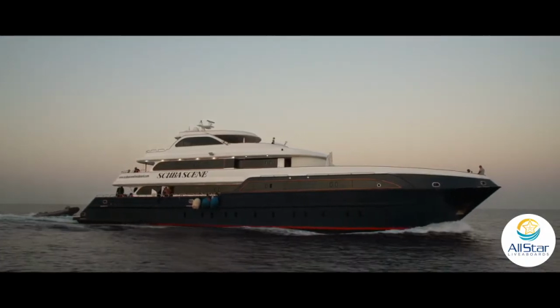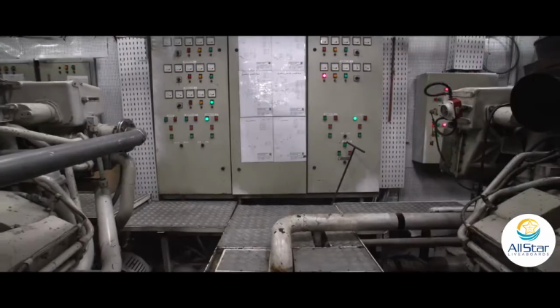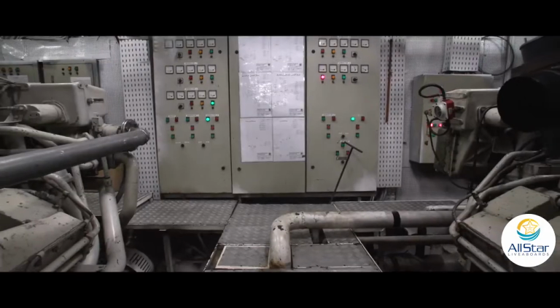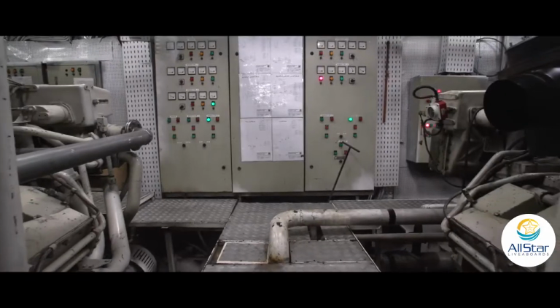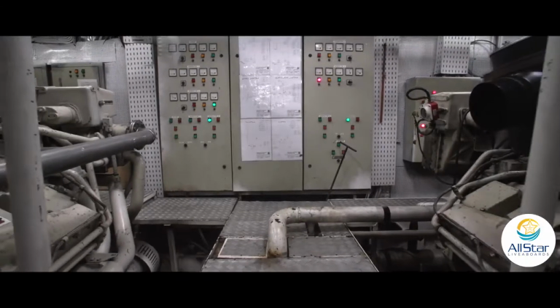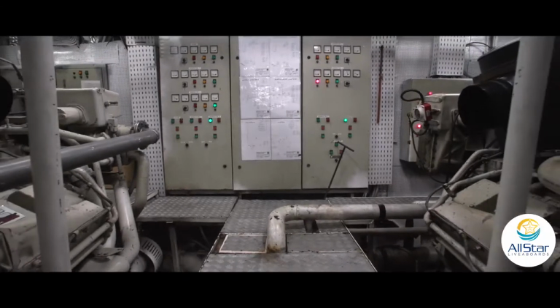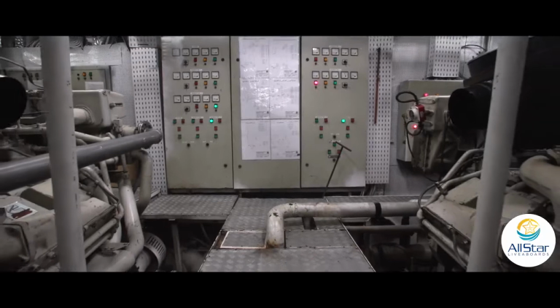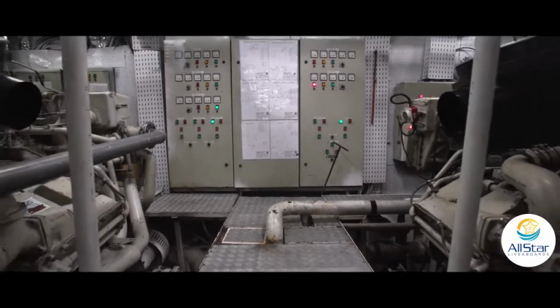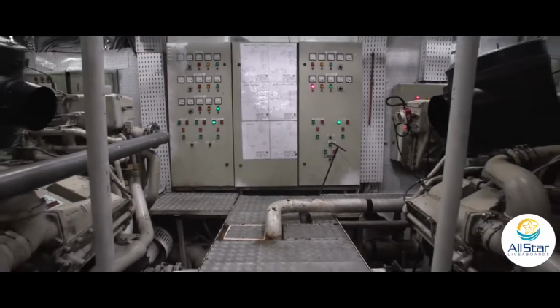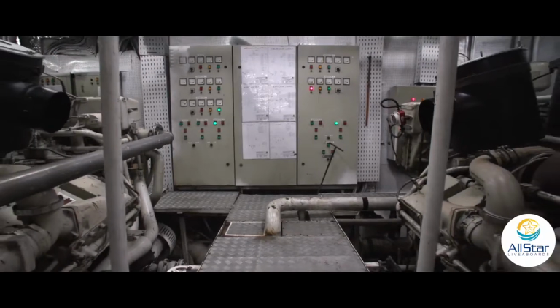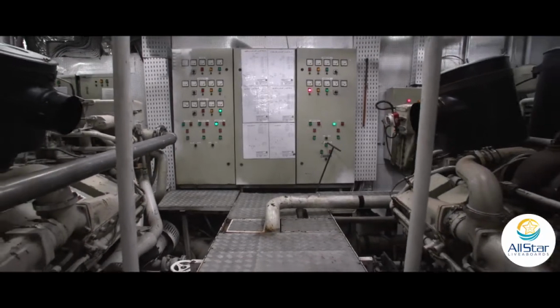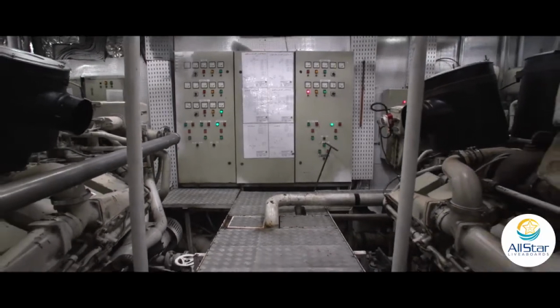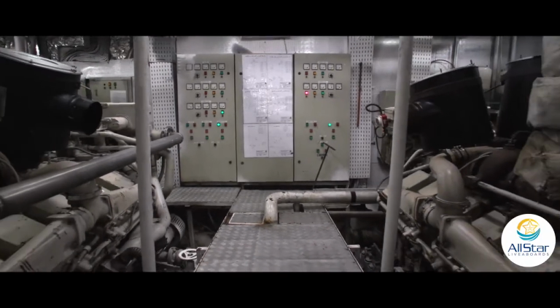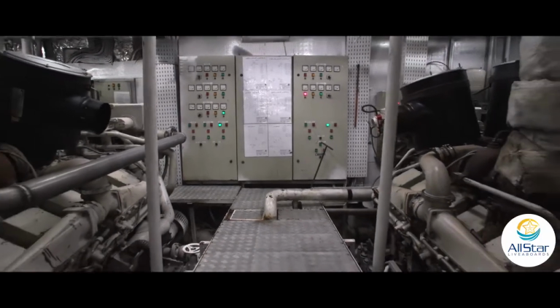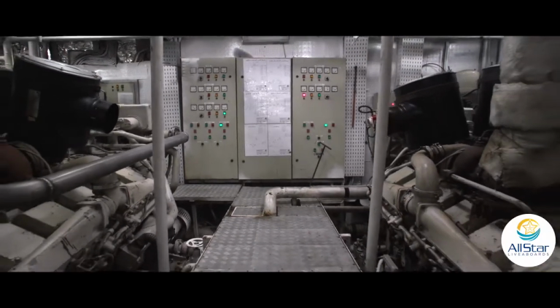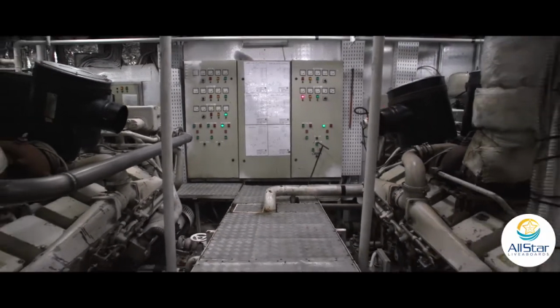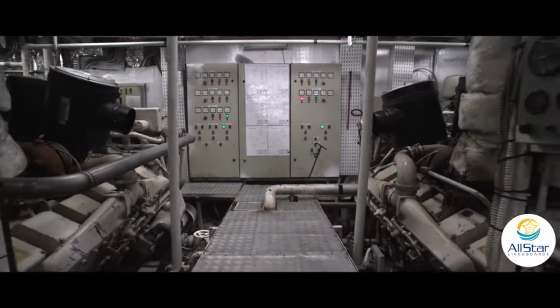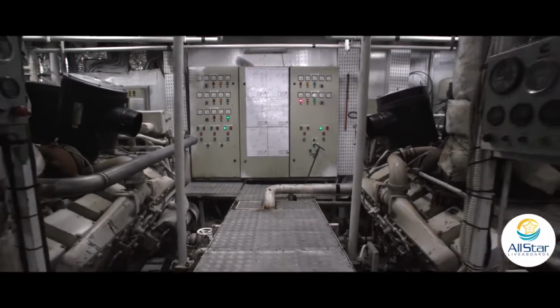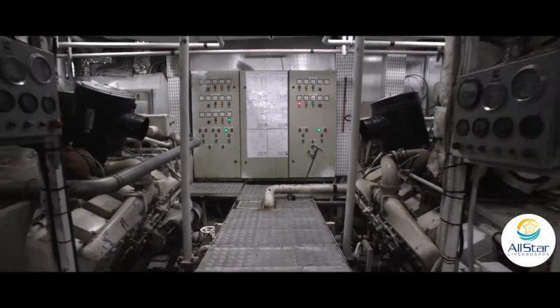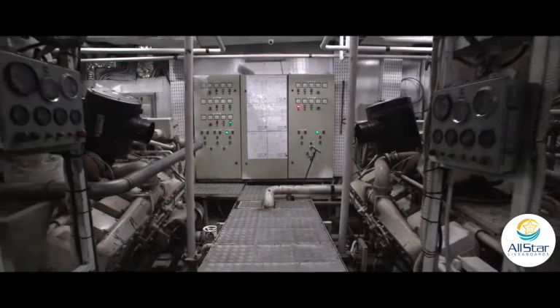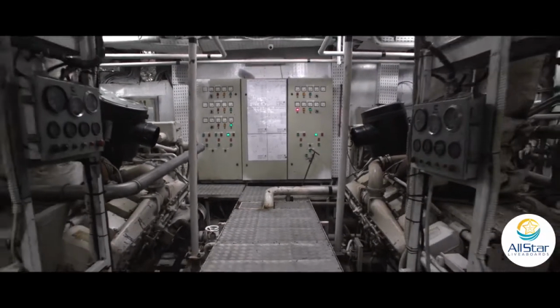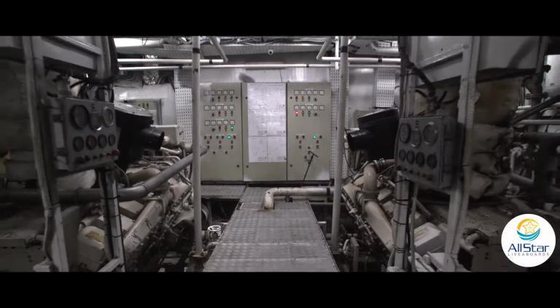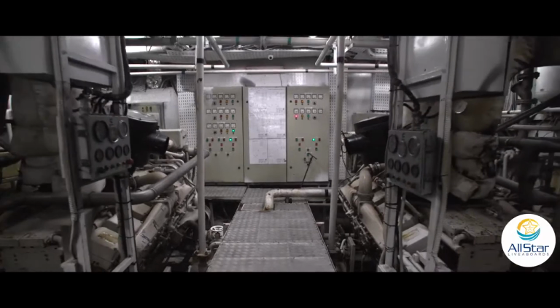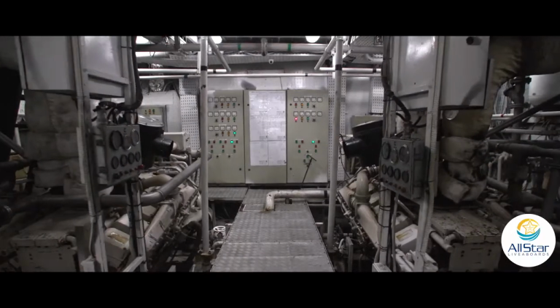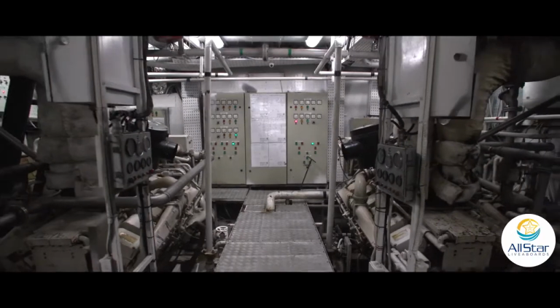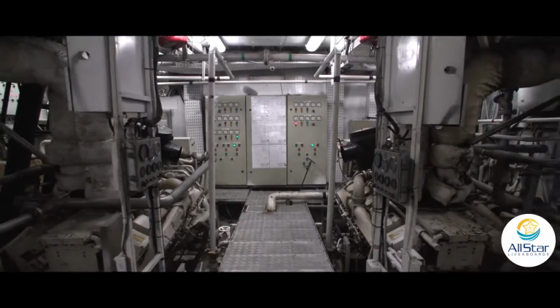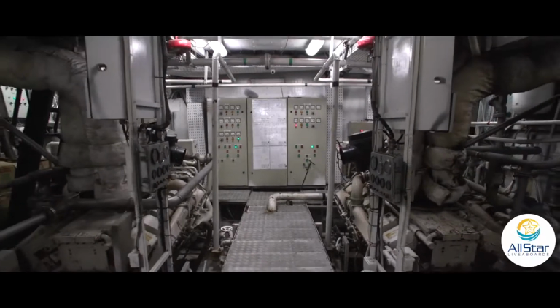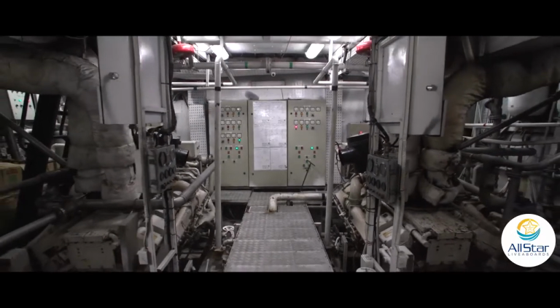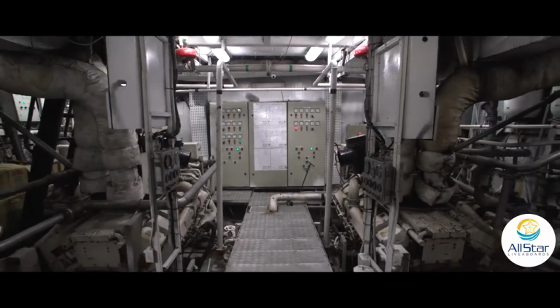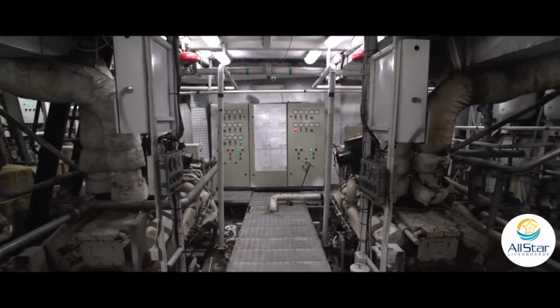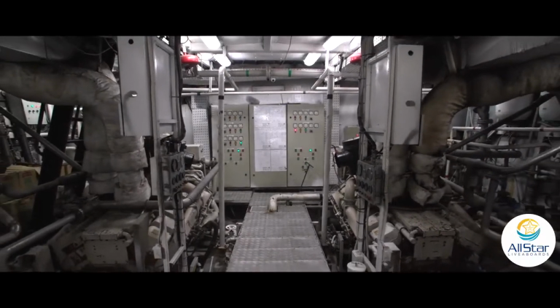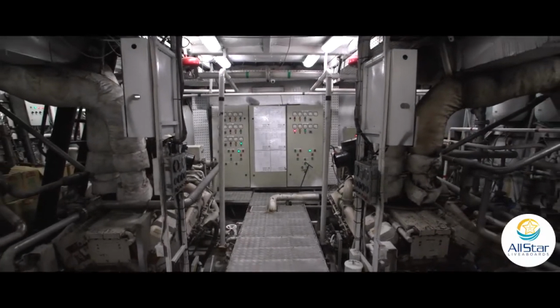The engines are two powerful 1,400 horsepower each, and there are four different generators to give the option of alternating and managing any issues.